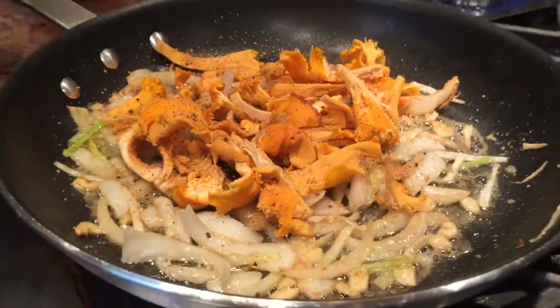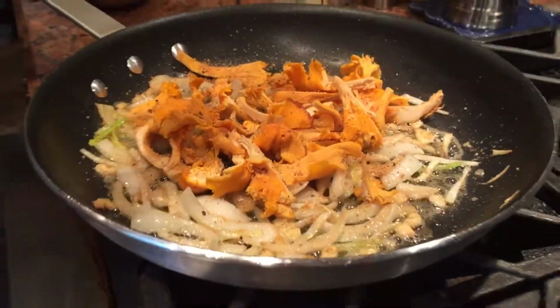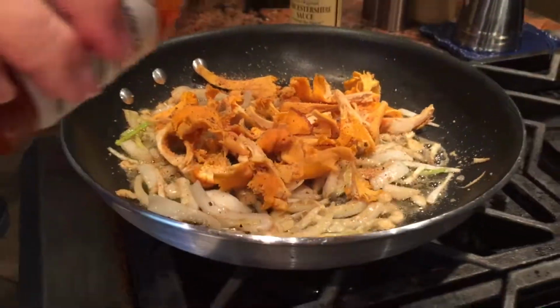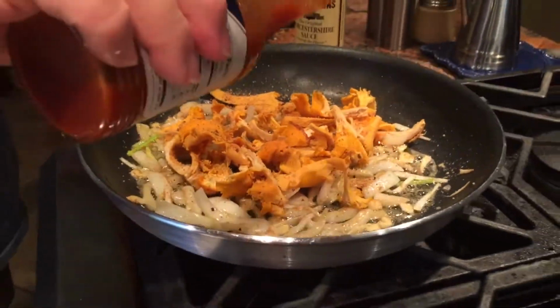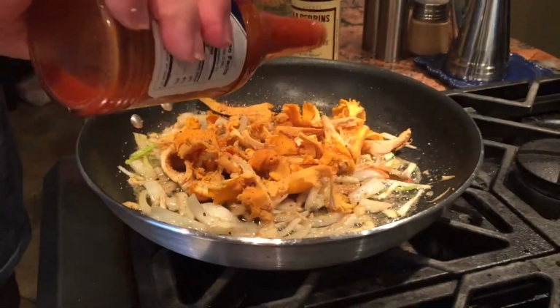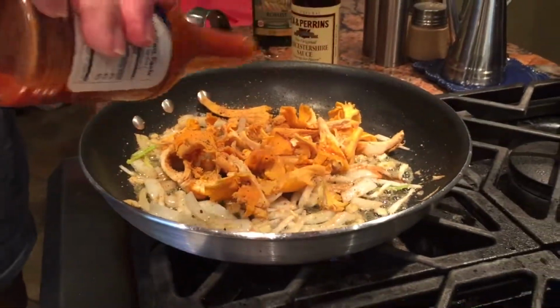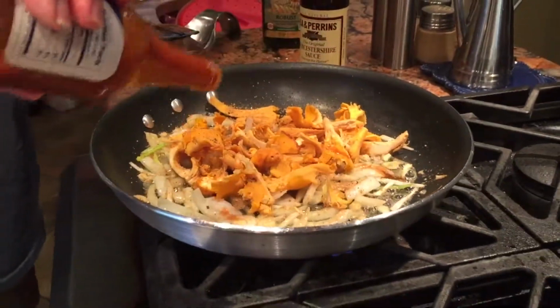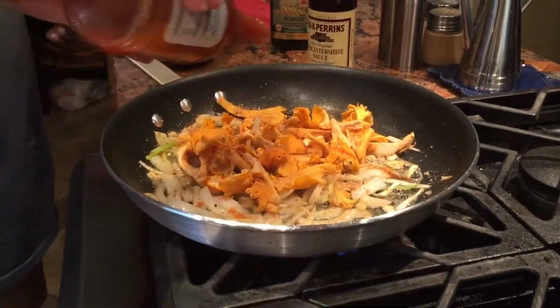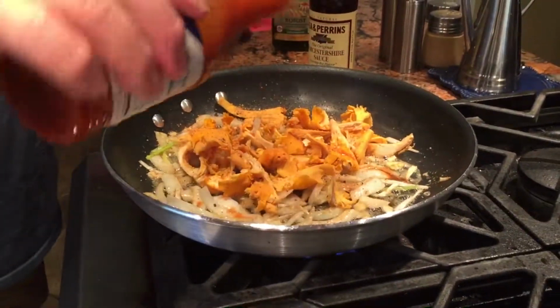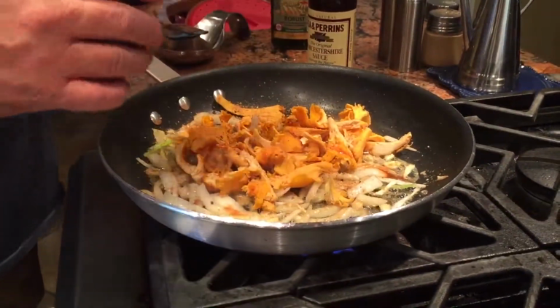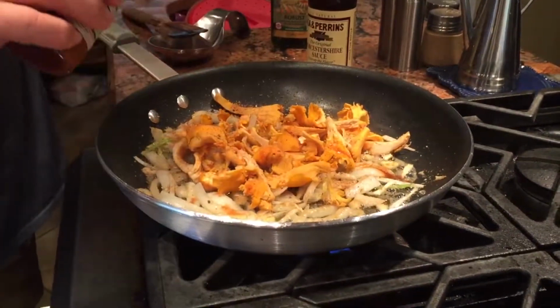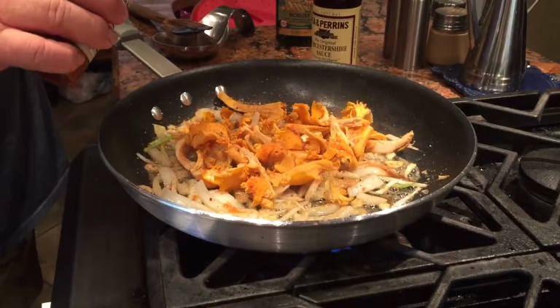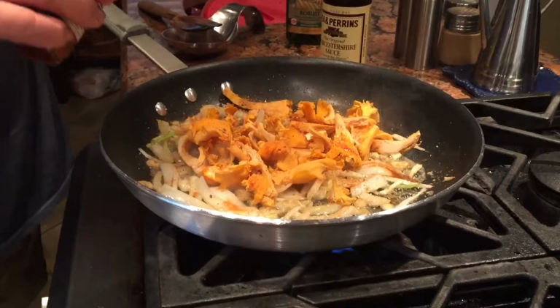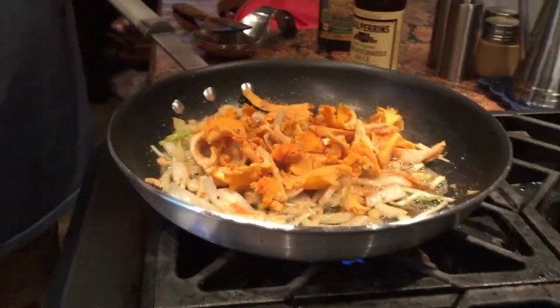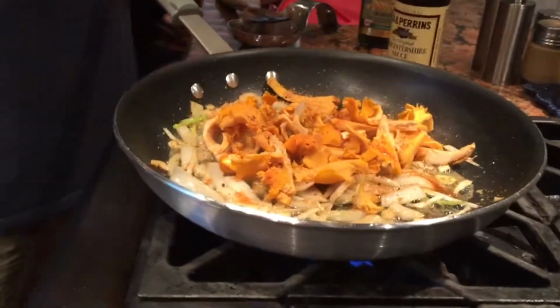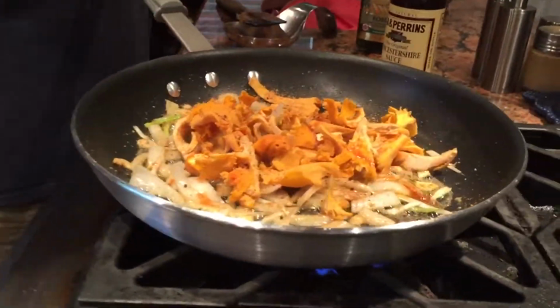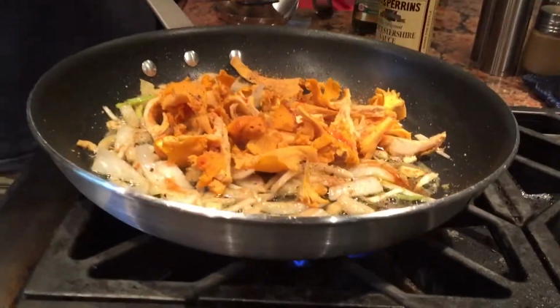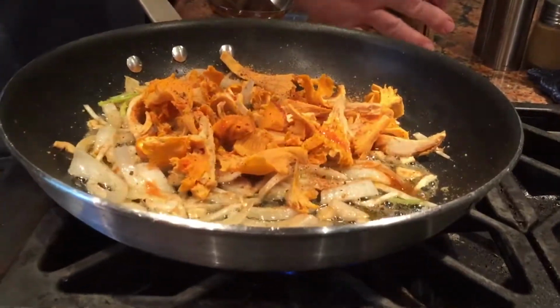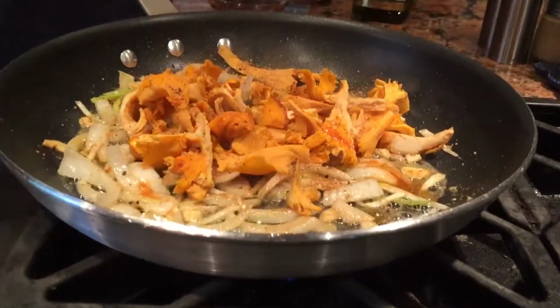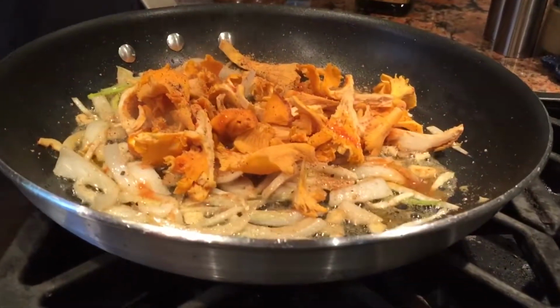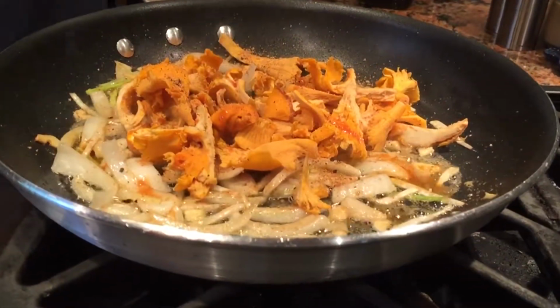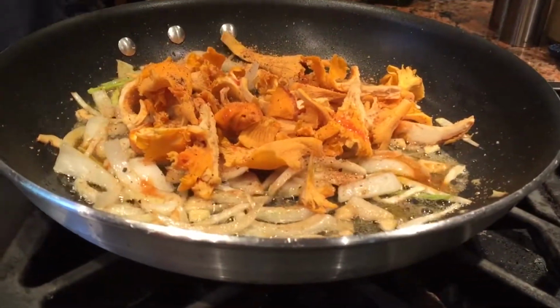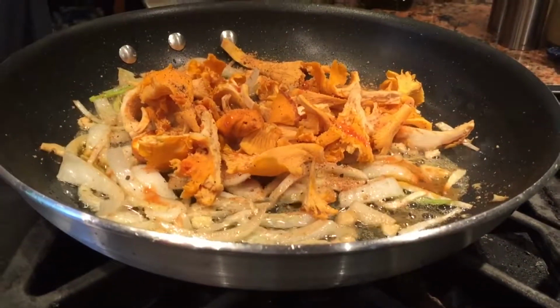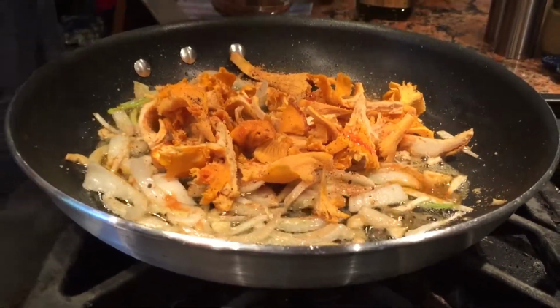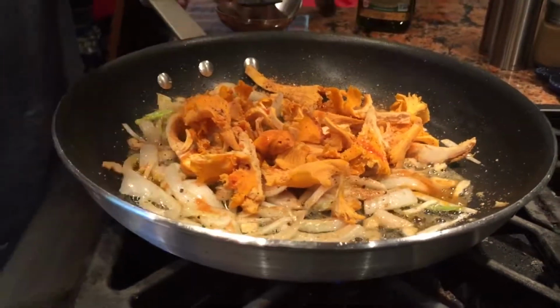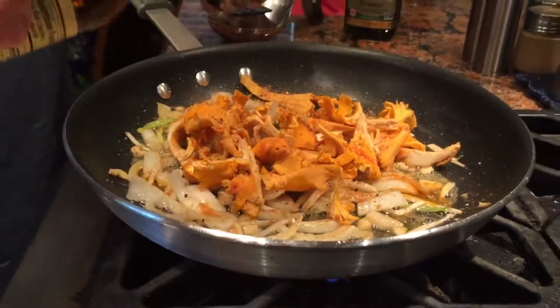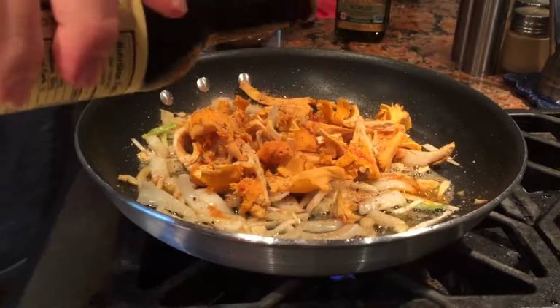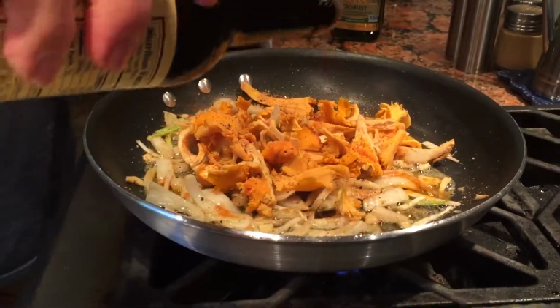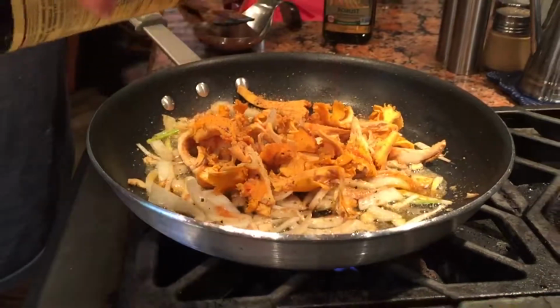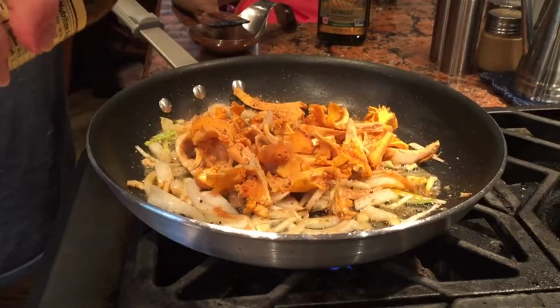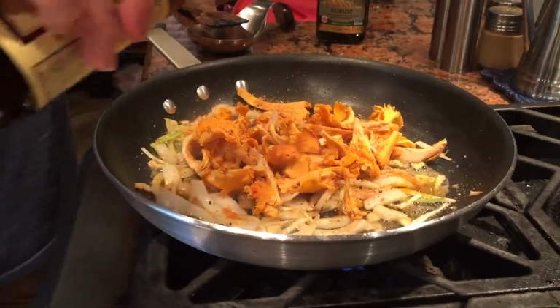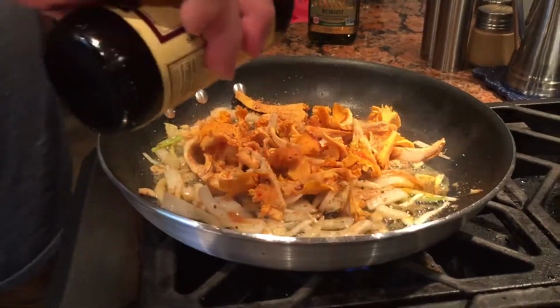Let's see what happens. I want a little bit of hot sauce — a little bit of Crystal, a little bit of Worcestershire. Just a few drops in there.